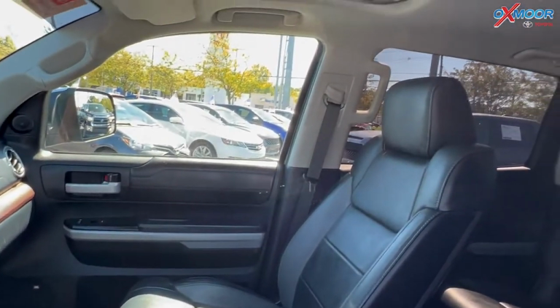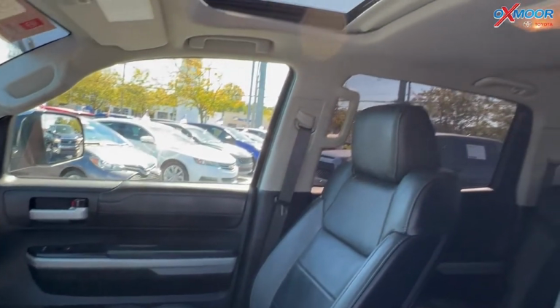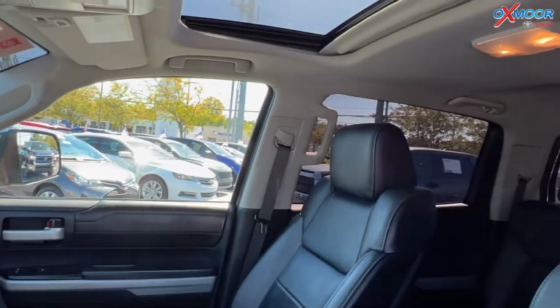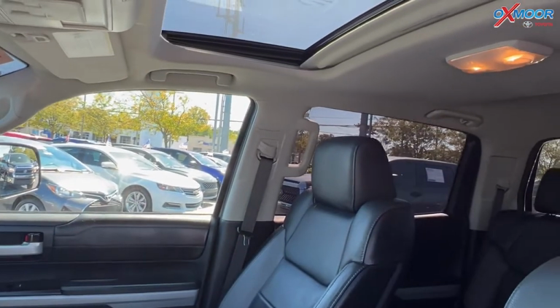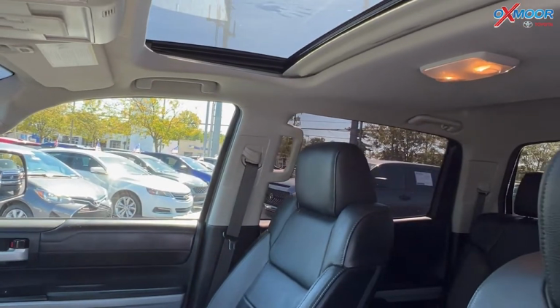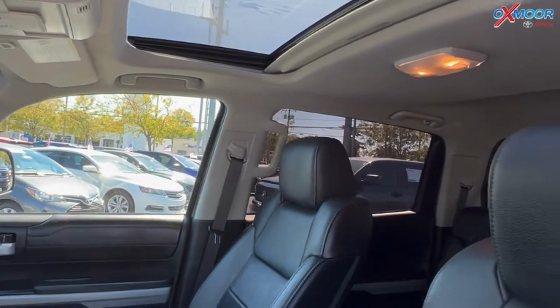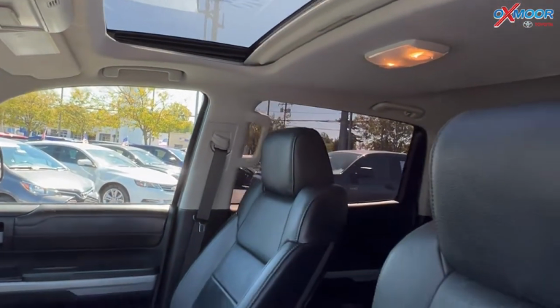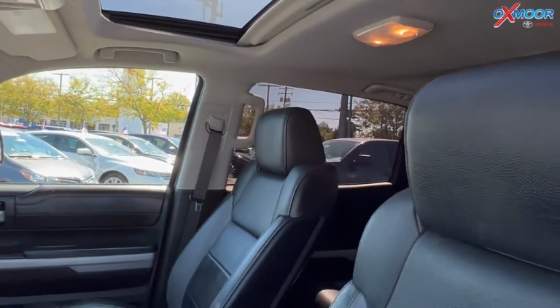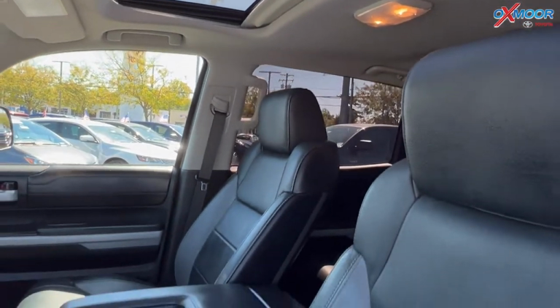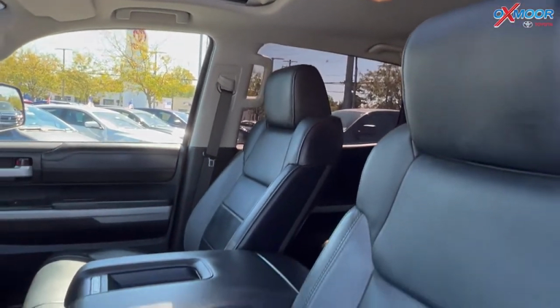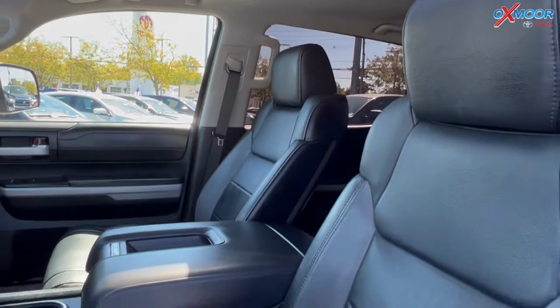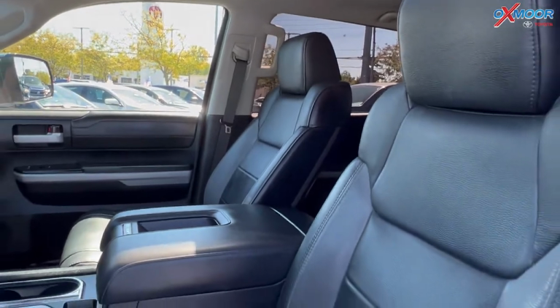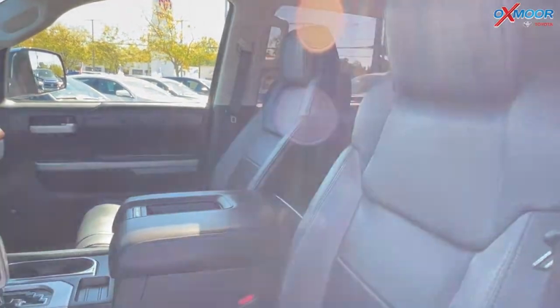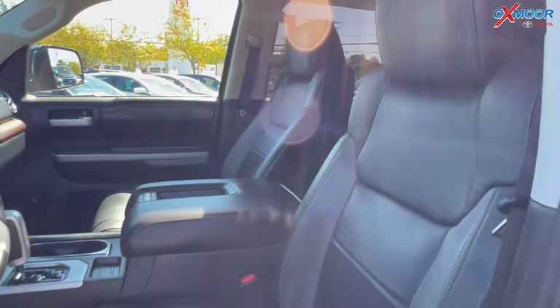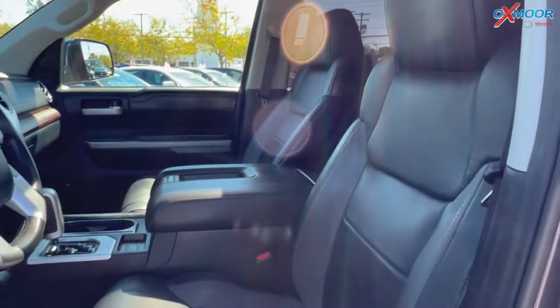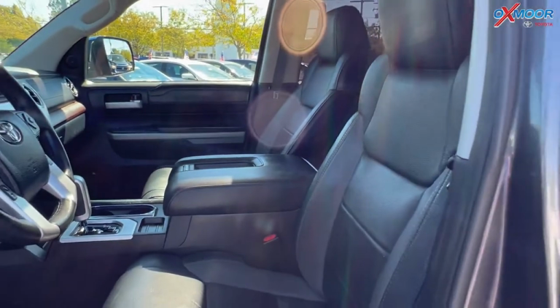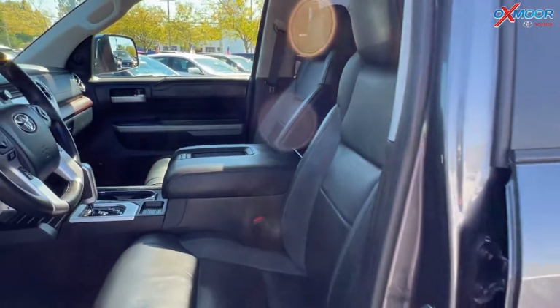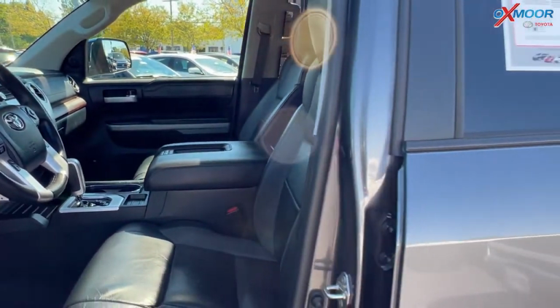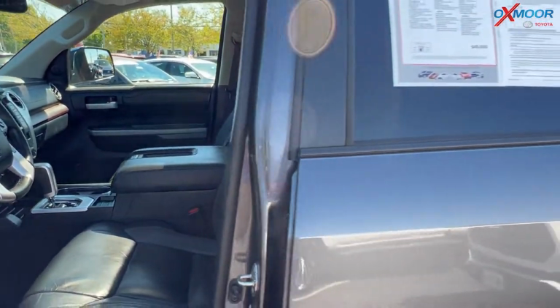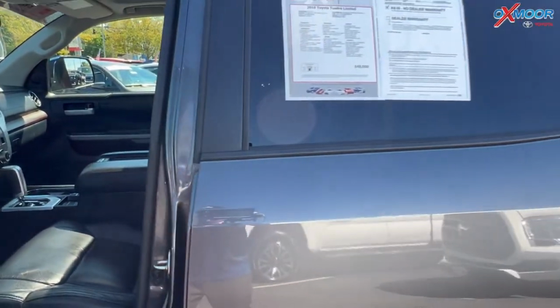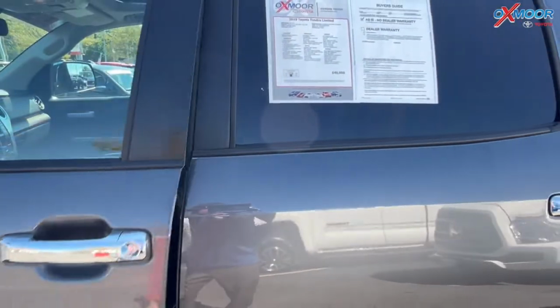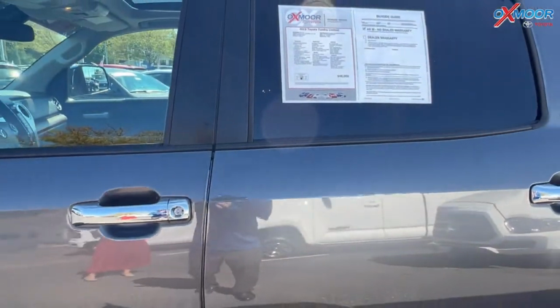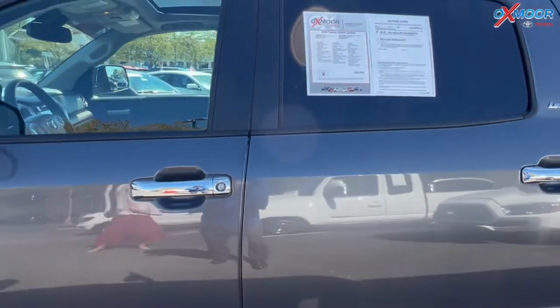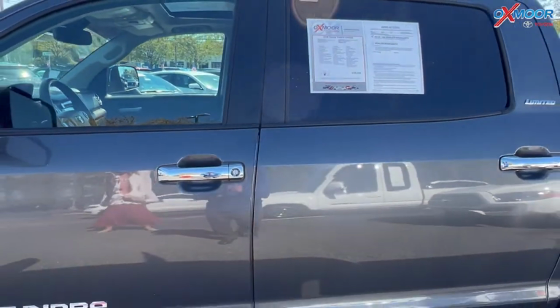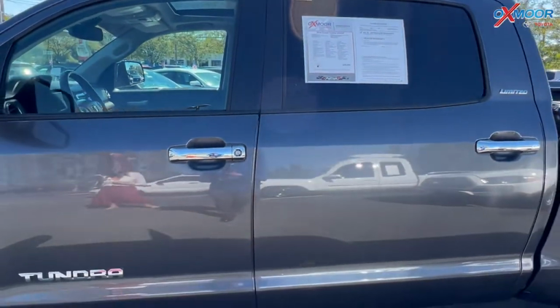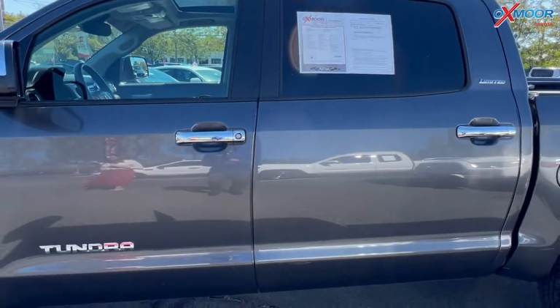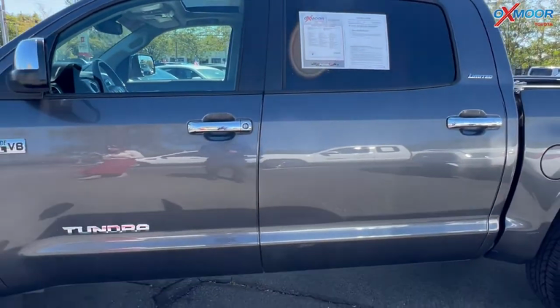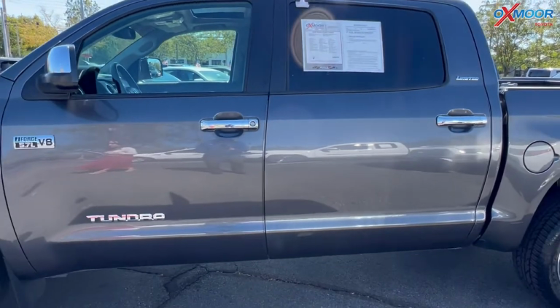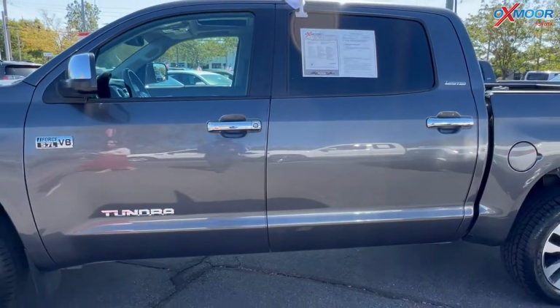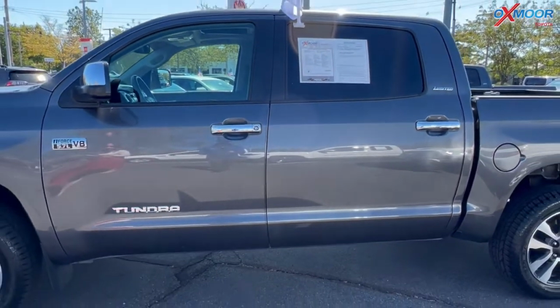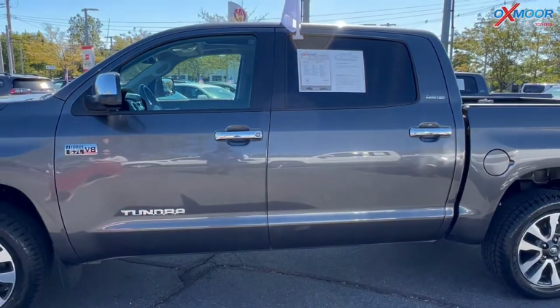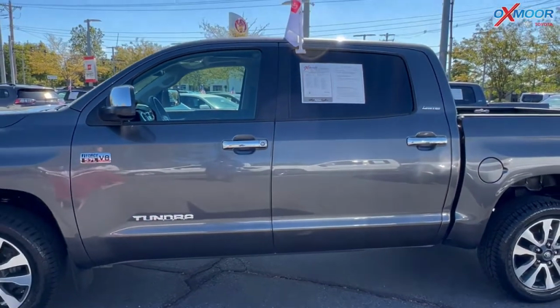The interior is in a black leather. Mileage on here is 62,712 and the price is $48,000.